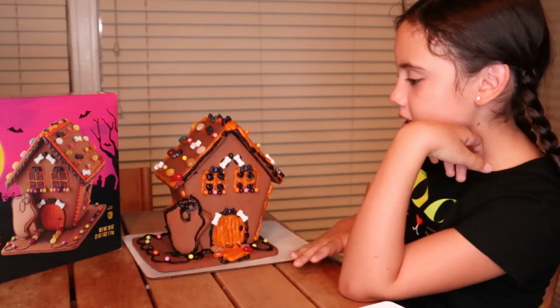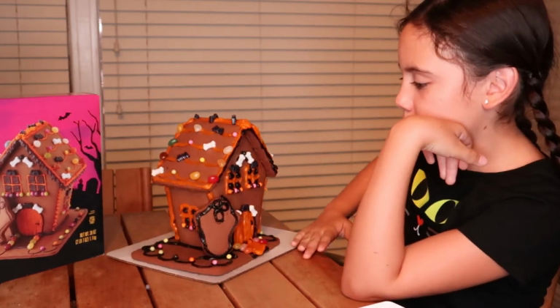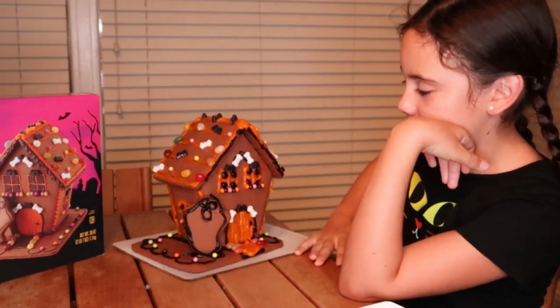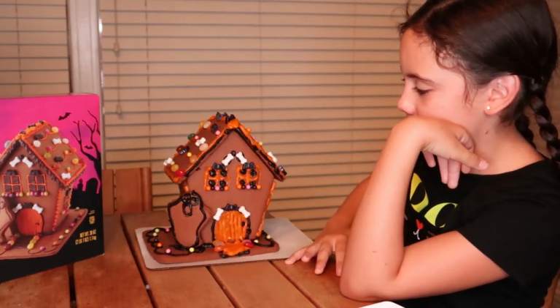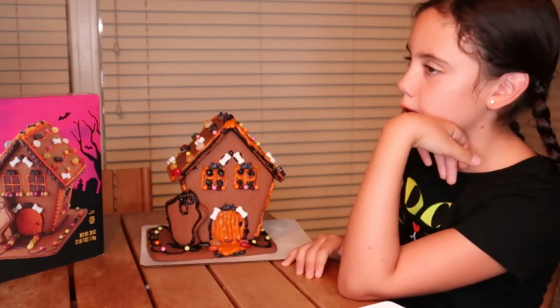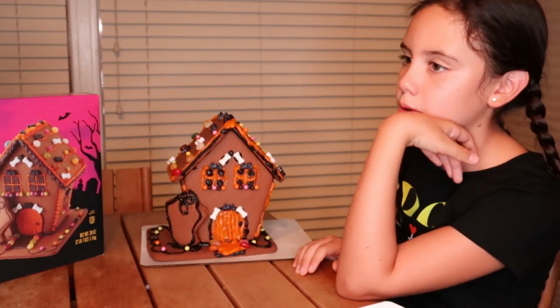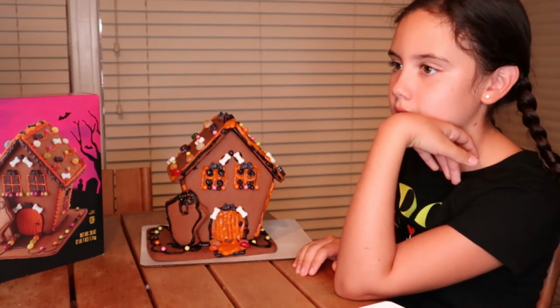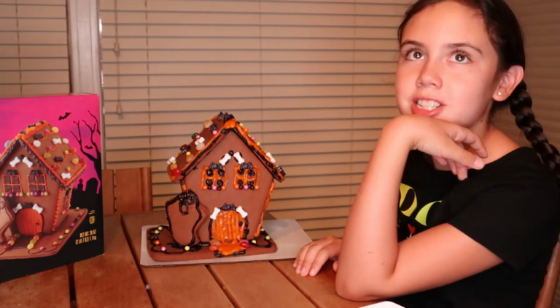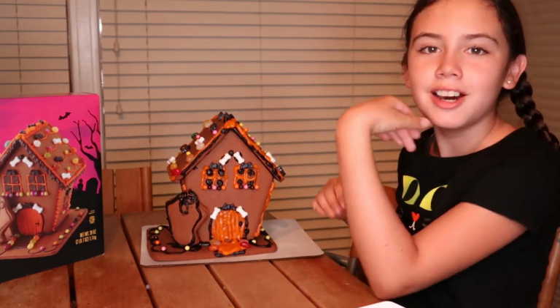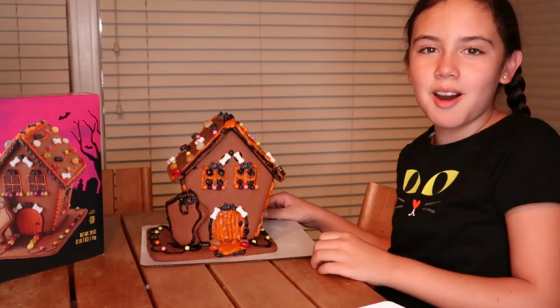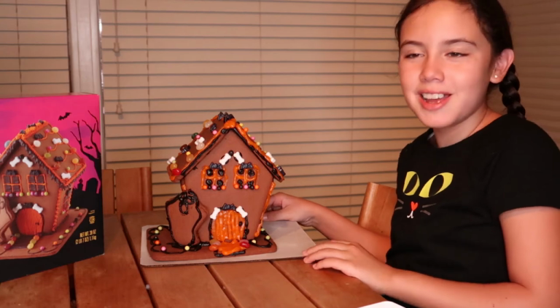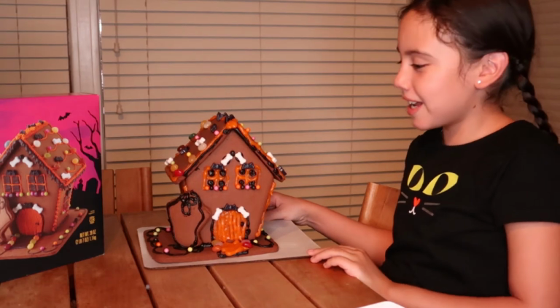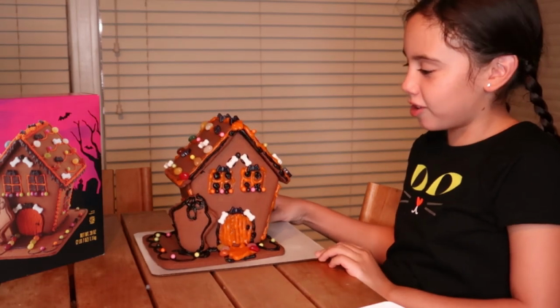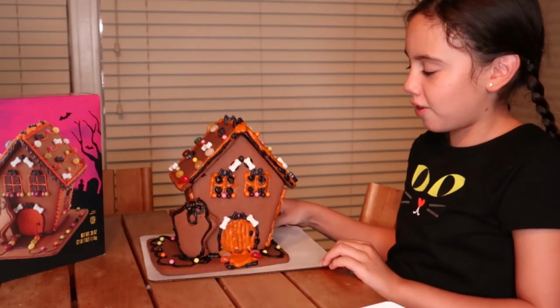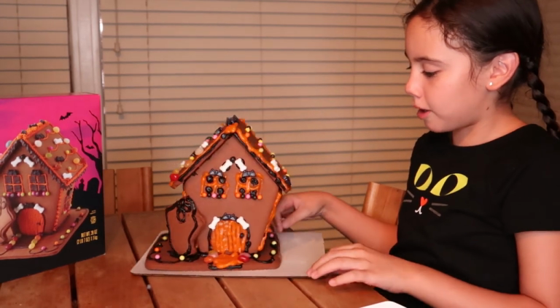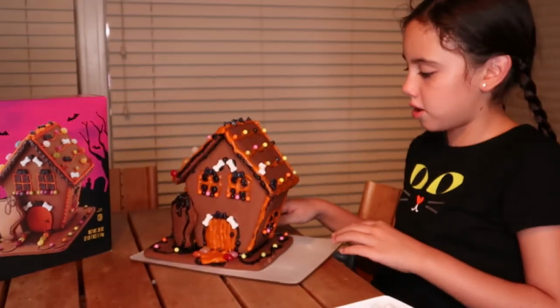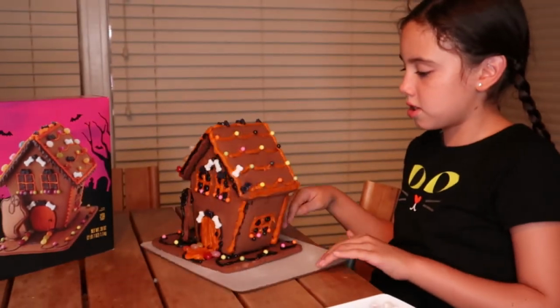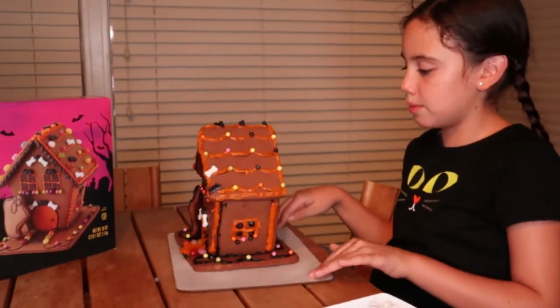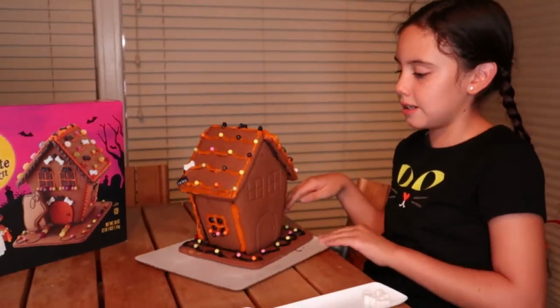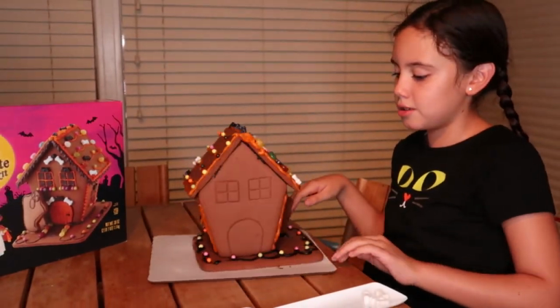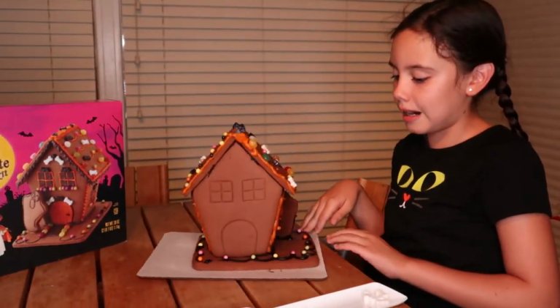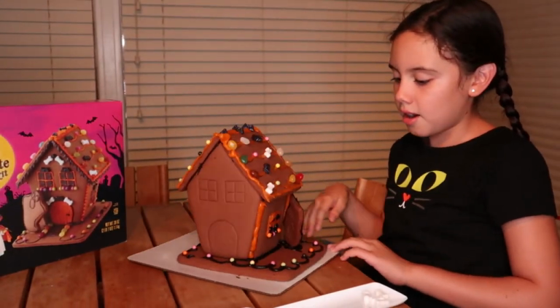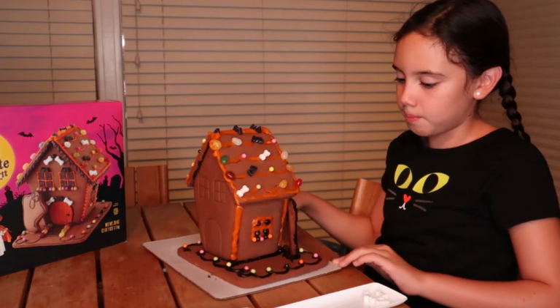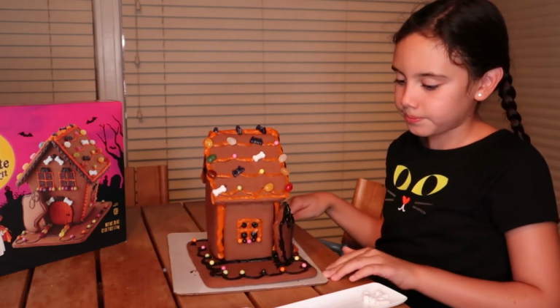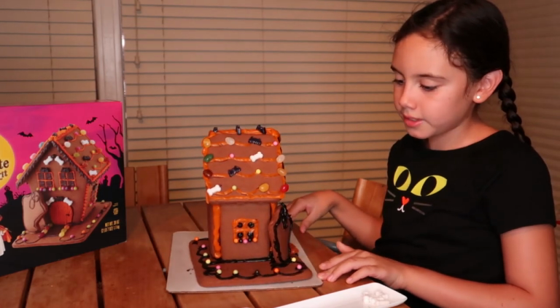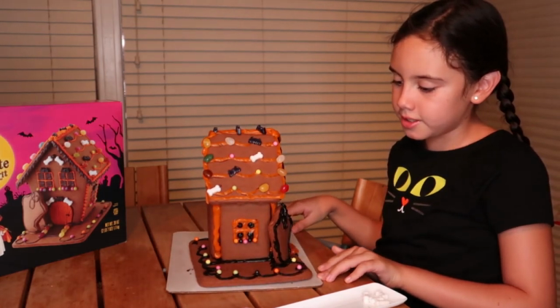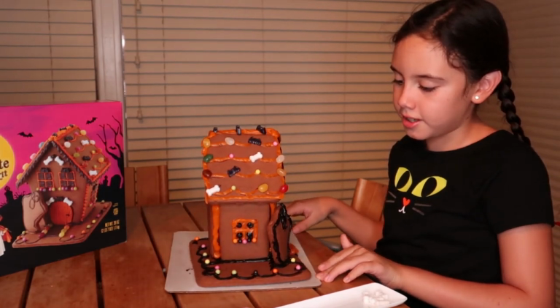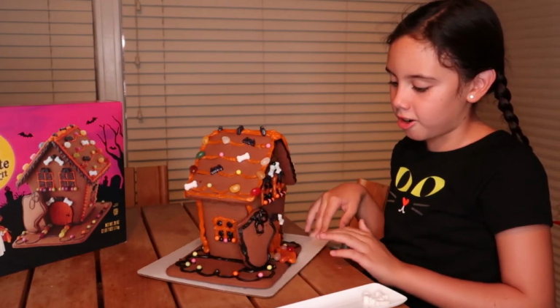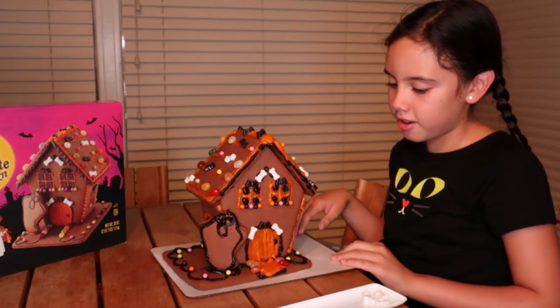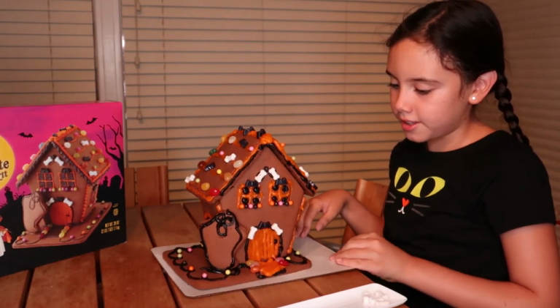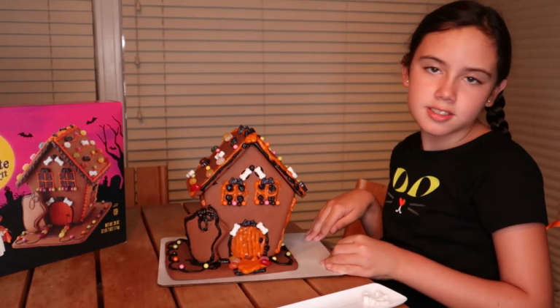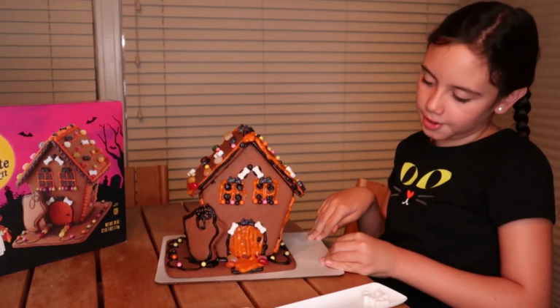This is the final project. This is the side — we decided not to do the back. This is the side yard, and then this is the front.